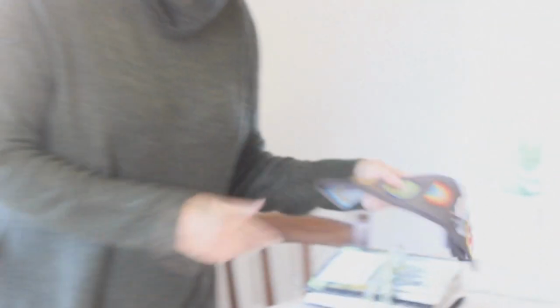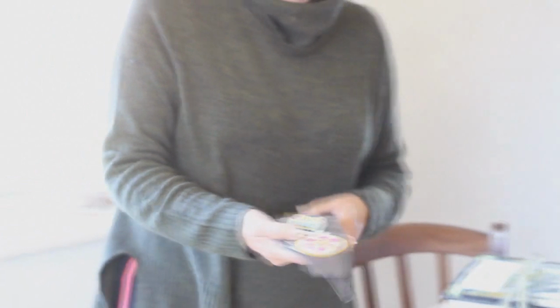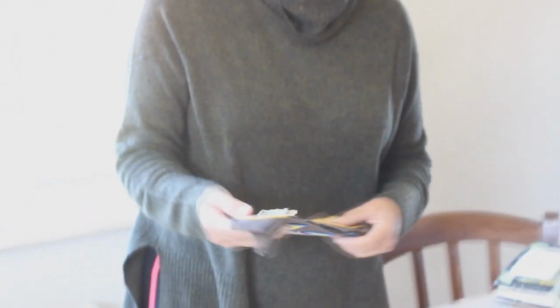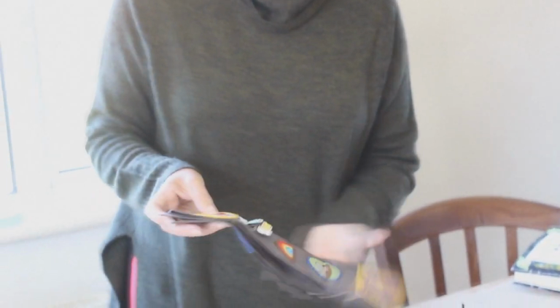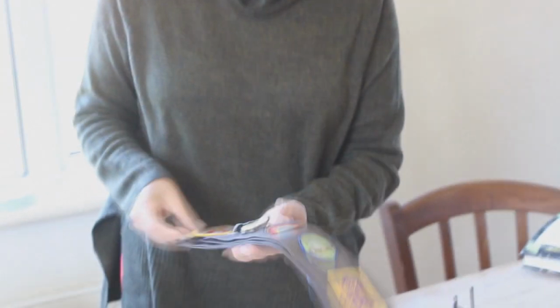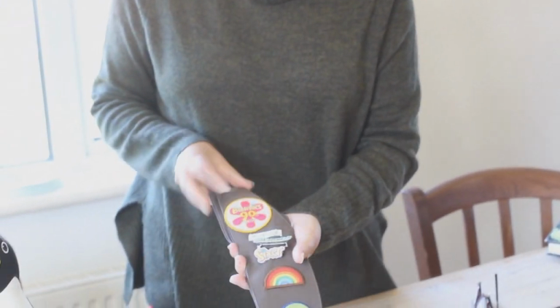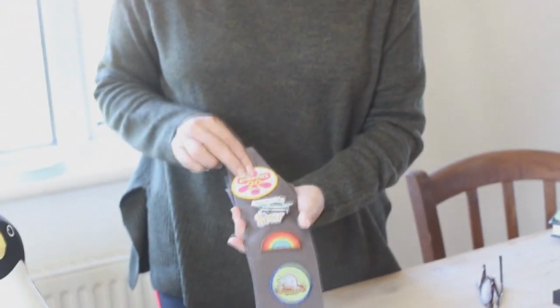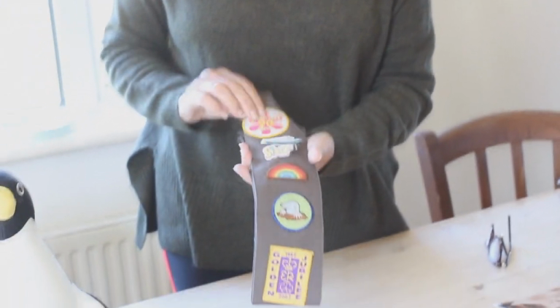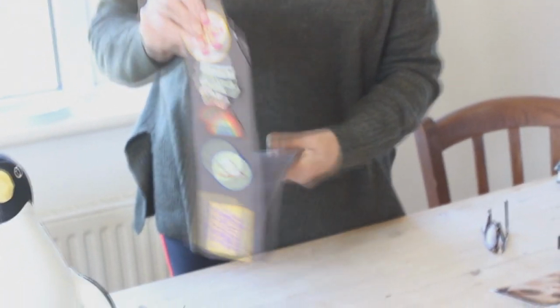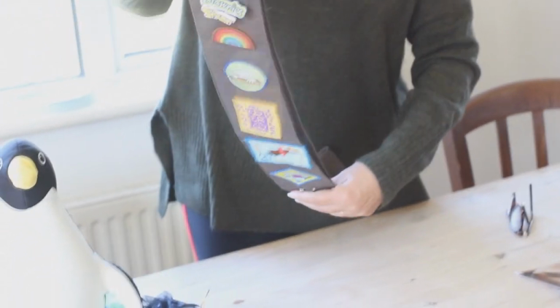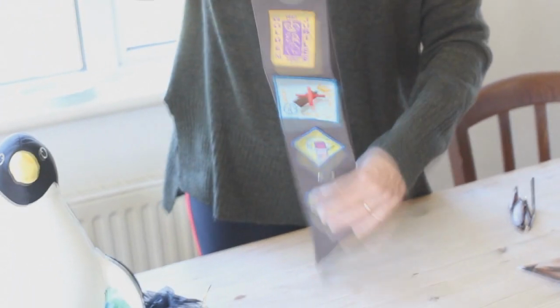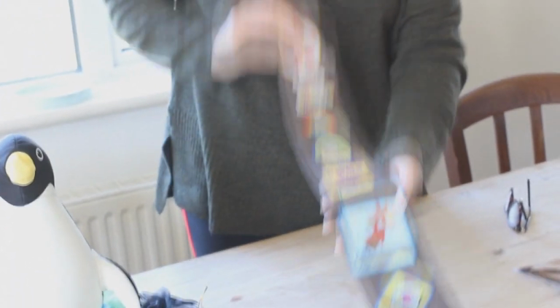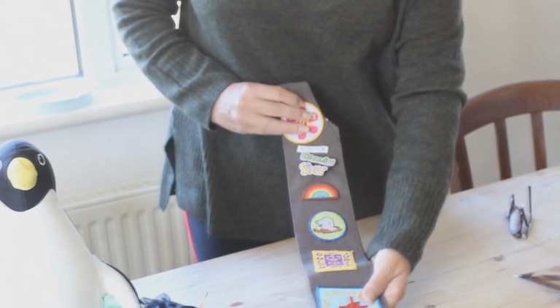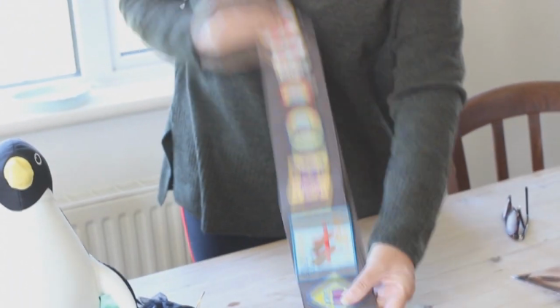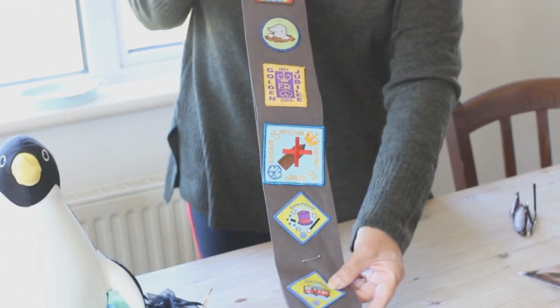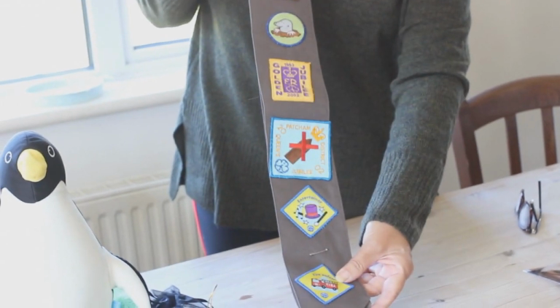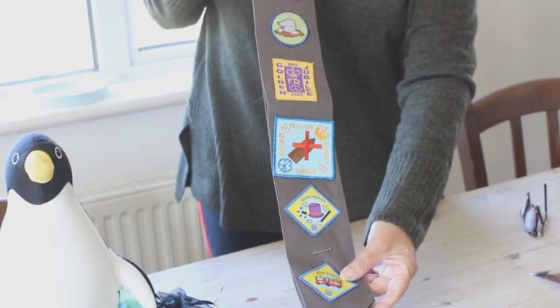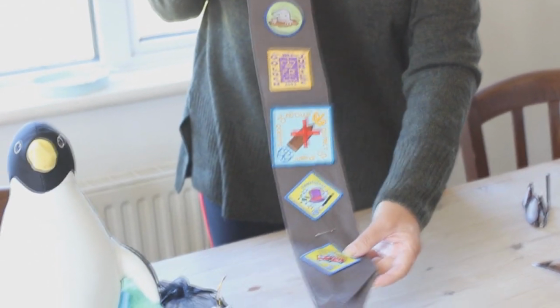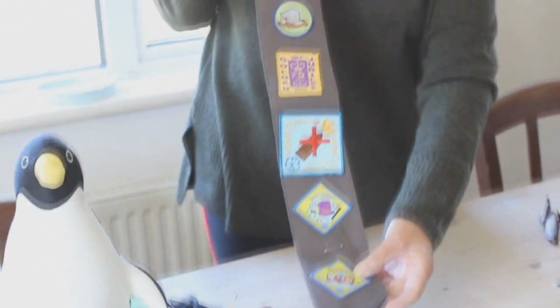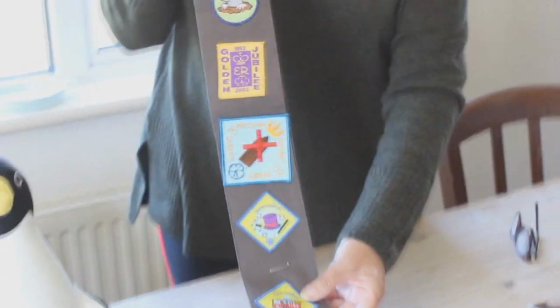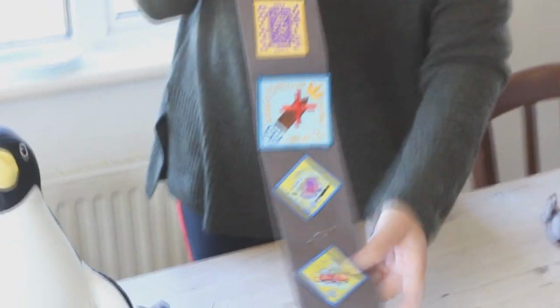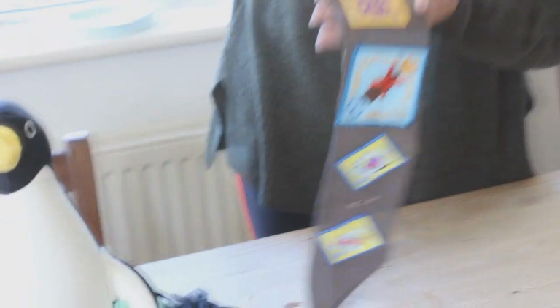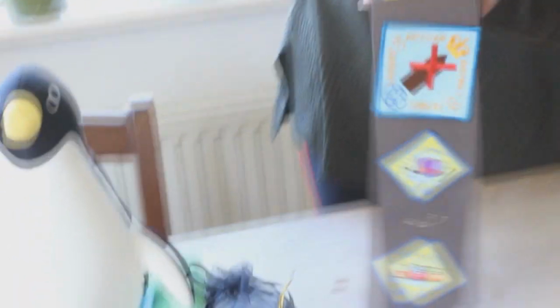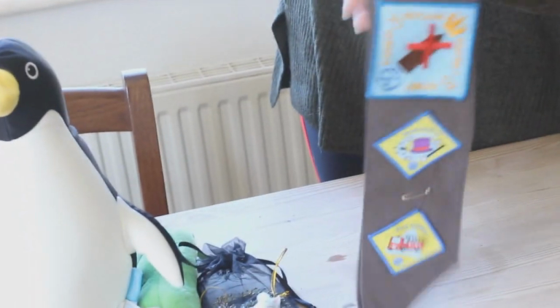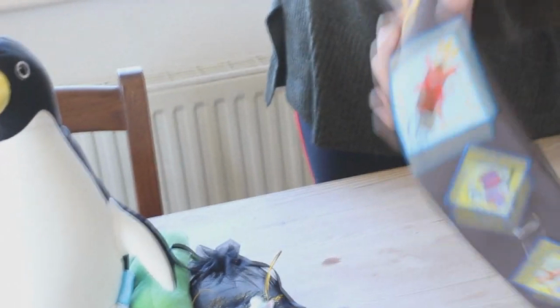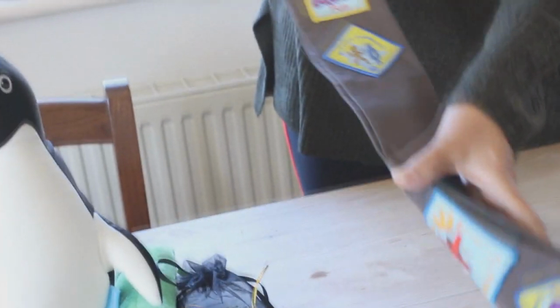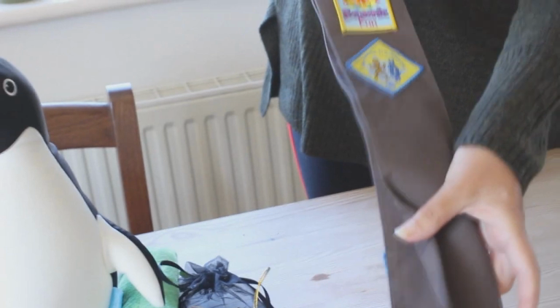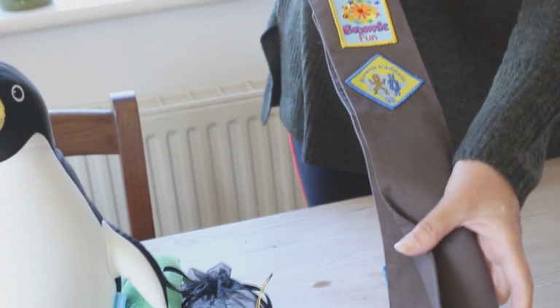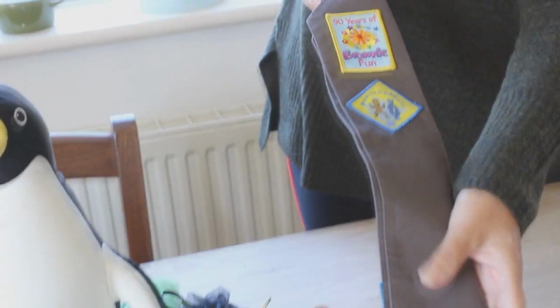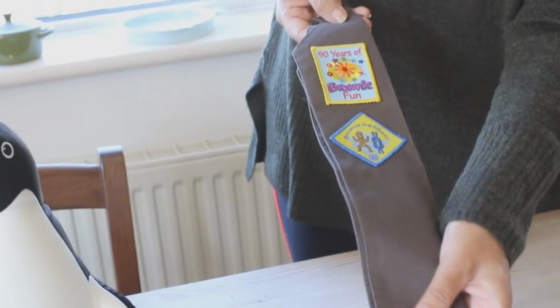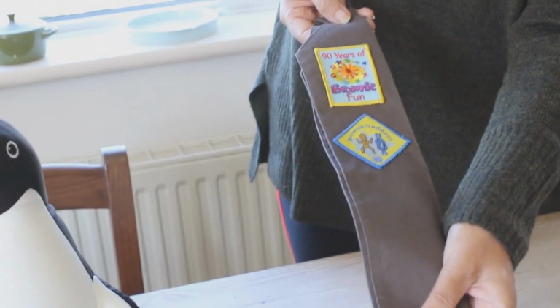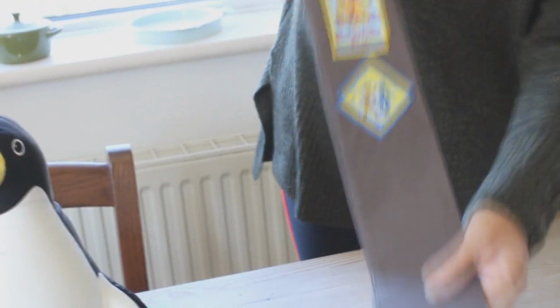This sash was from when she was in Brownies, and she actually got quite a few badges. She was only little at this time — I think five or six — but she managed to complete some of the activities.